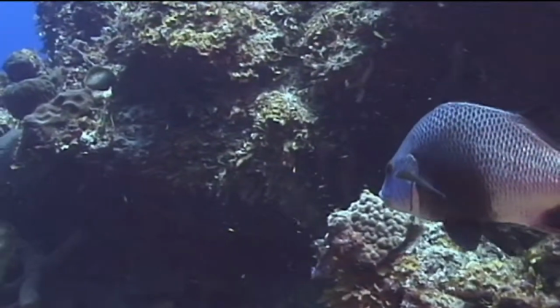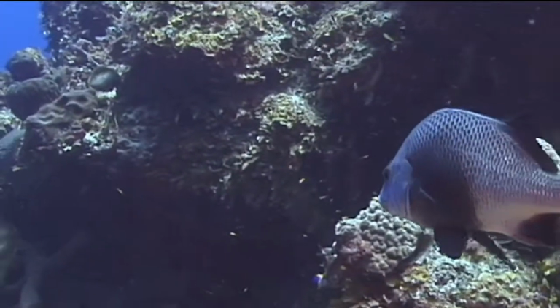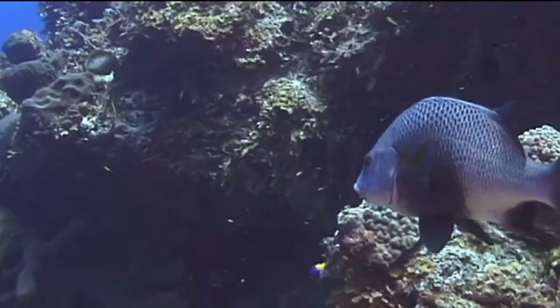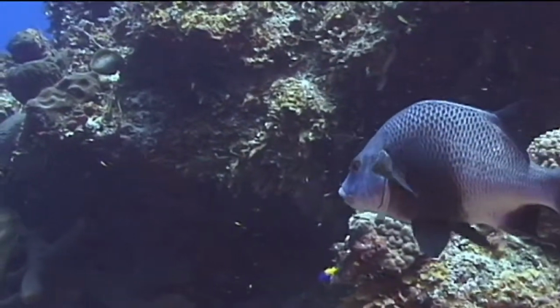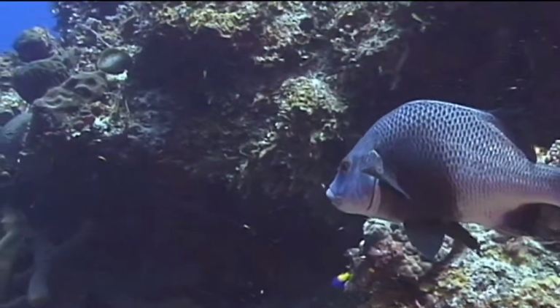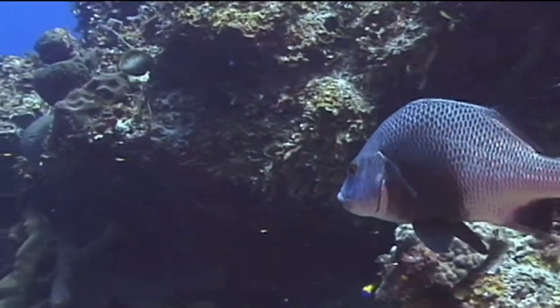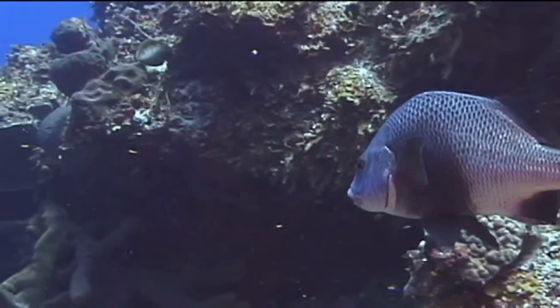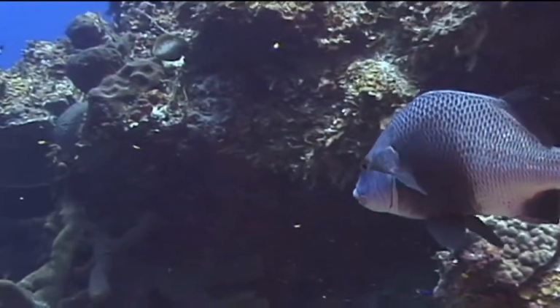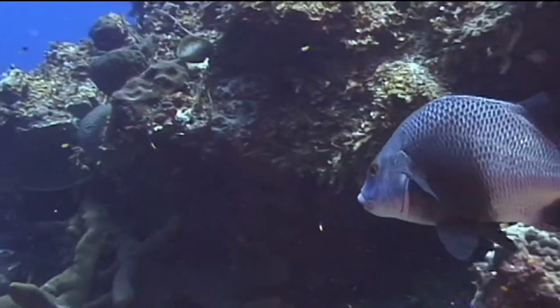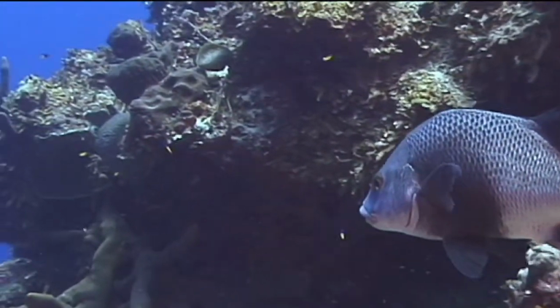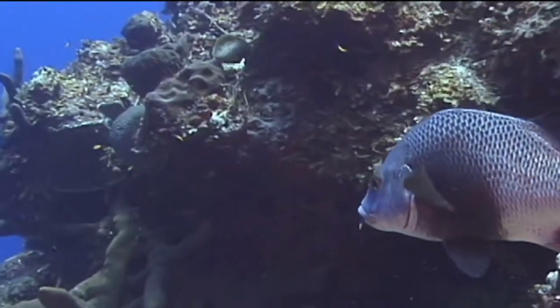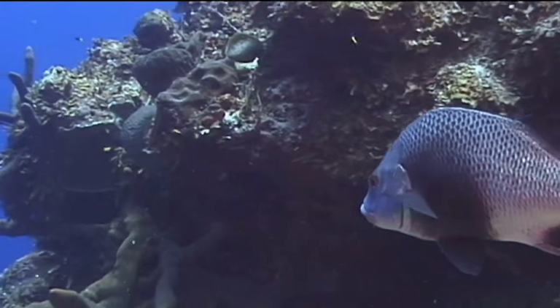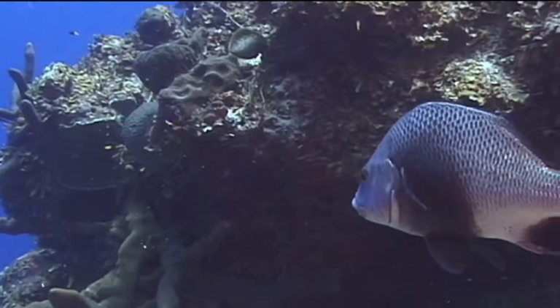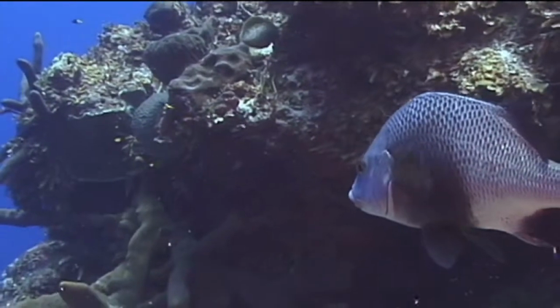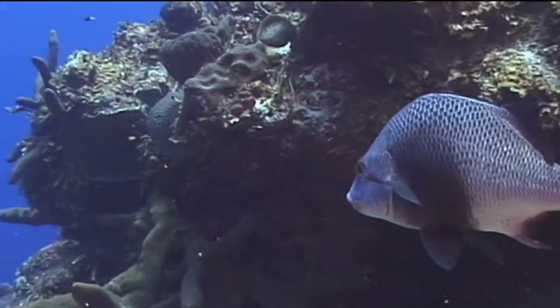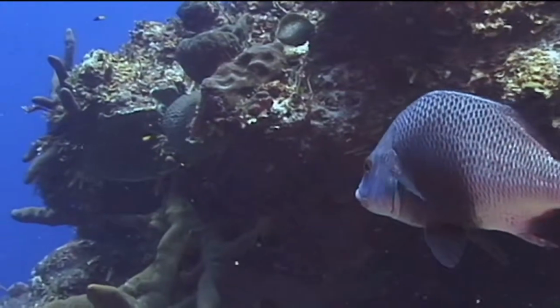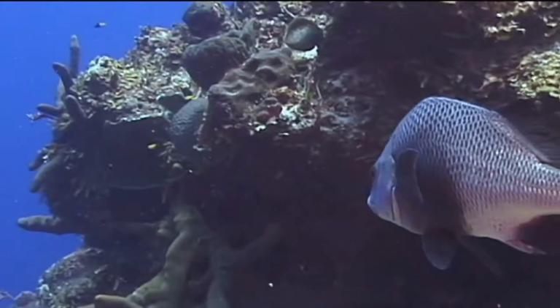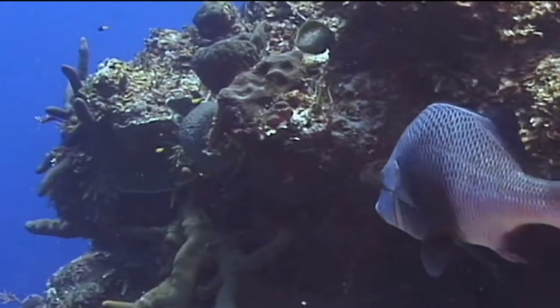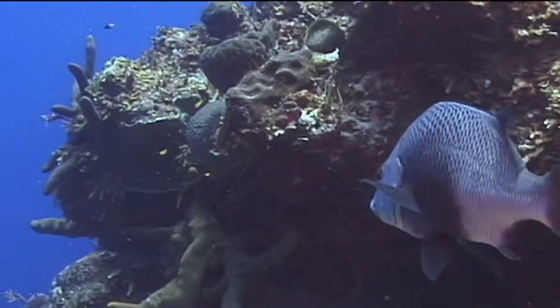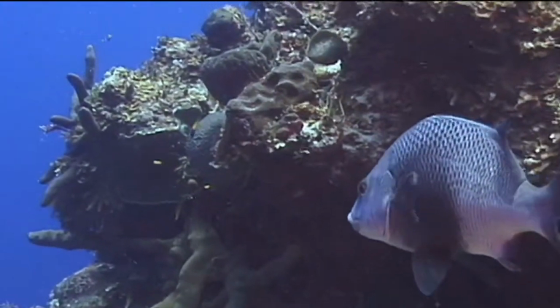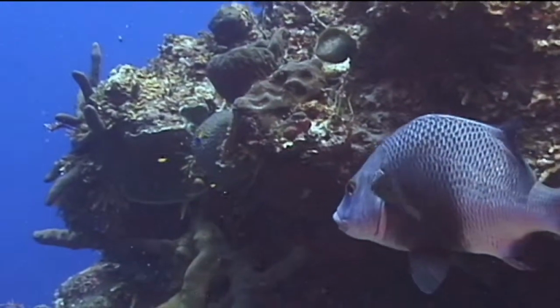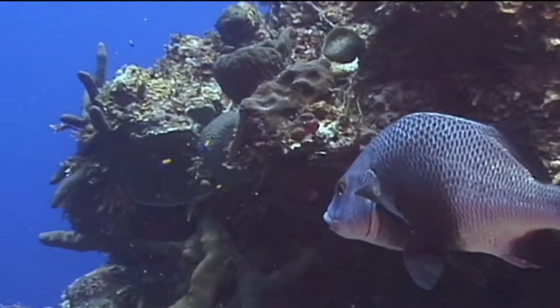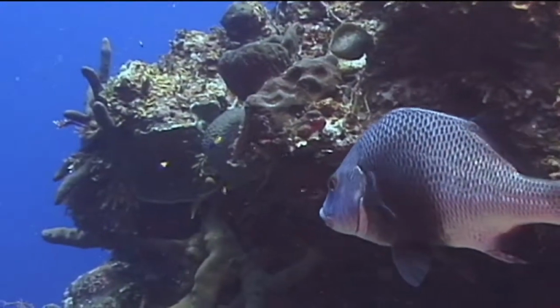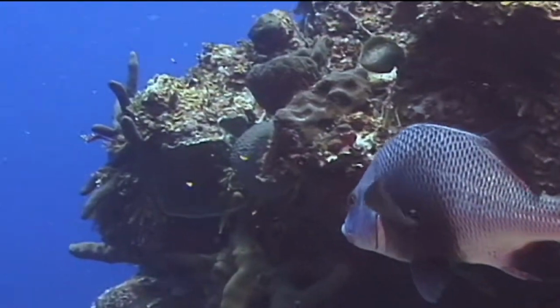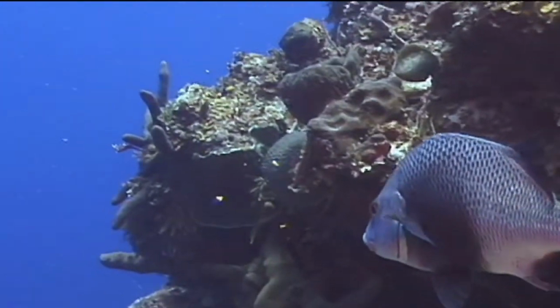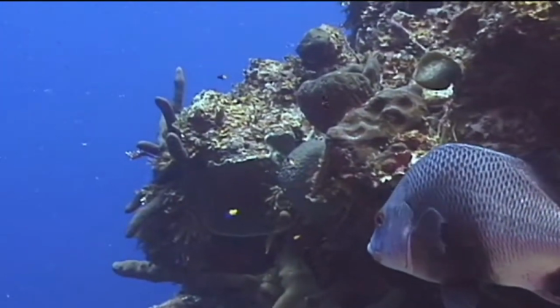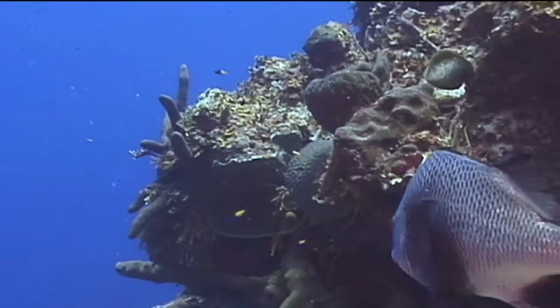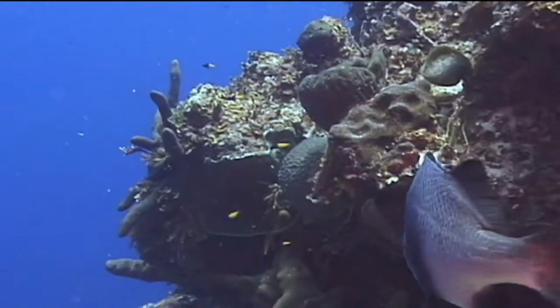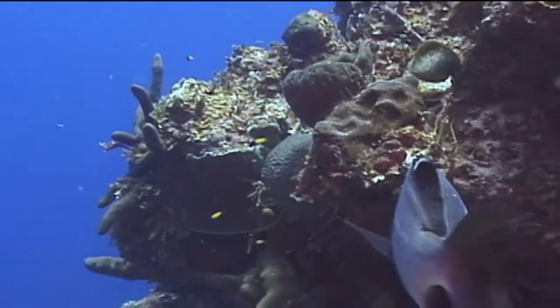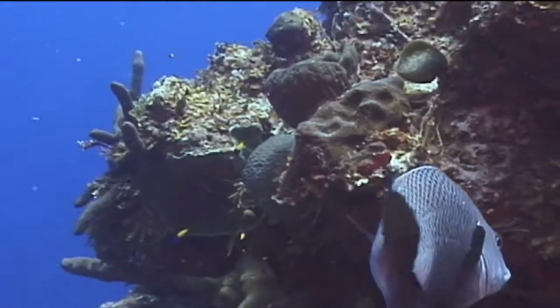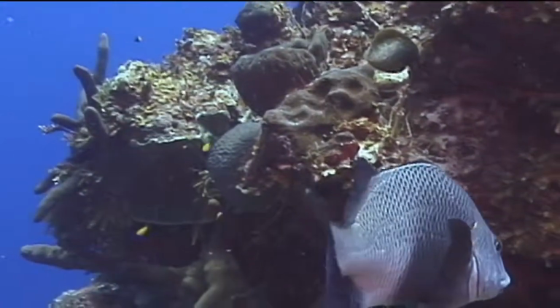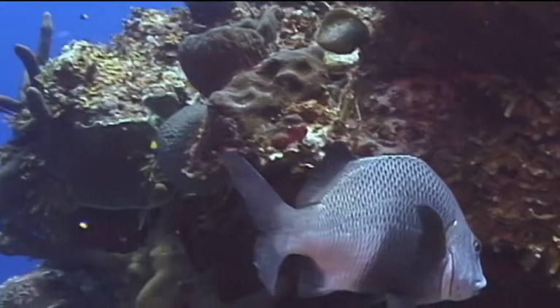Black Margates are nocturnal feeders. Their diet consists mainly of crustaceans, mollusks, smaller fish, and perhaps surprisingly, diademas, which are long-spined sea urchins.